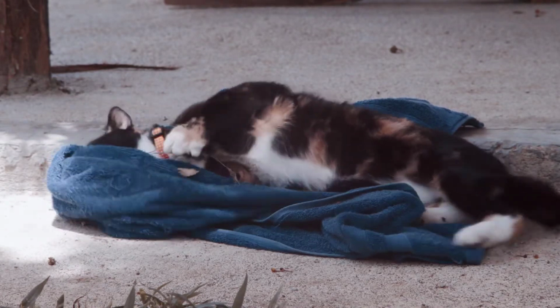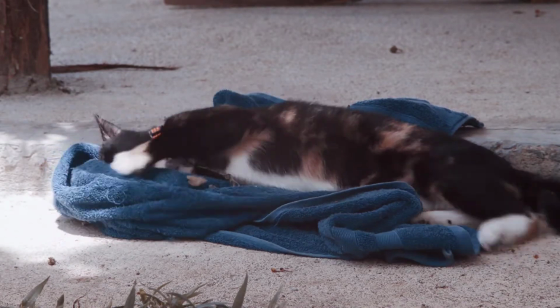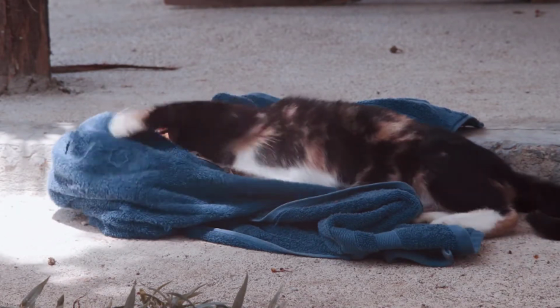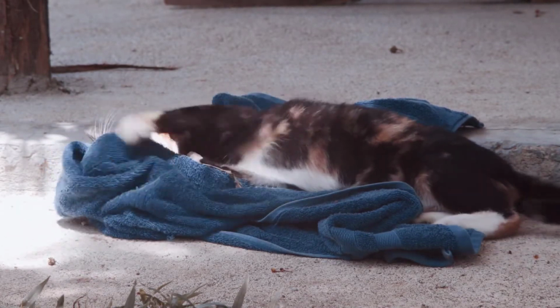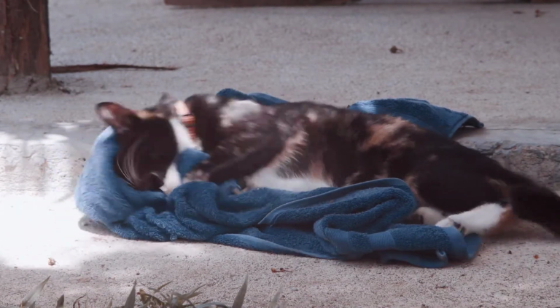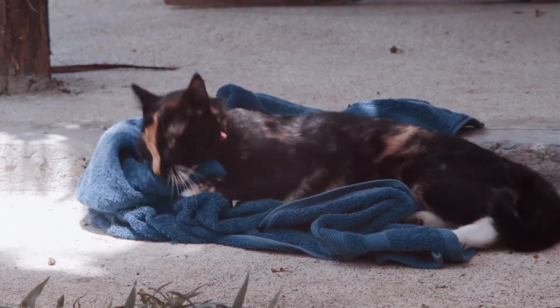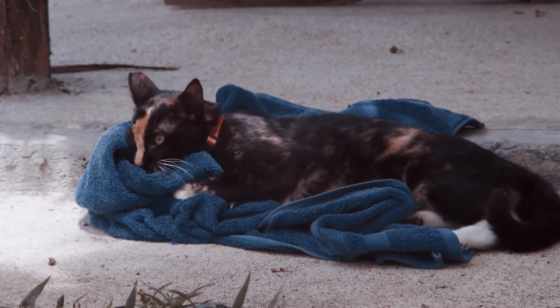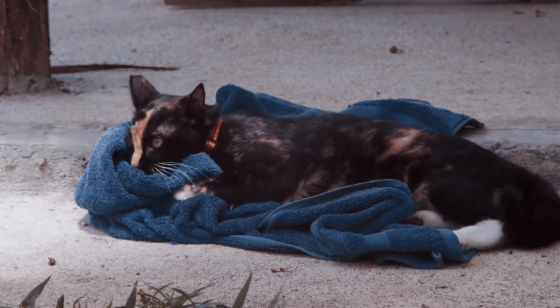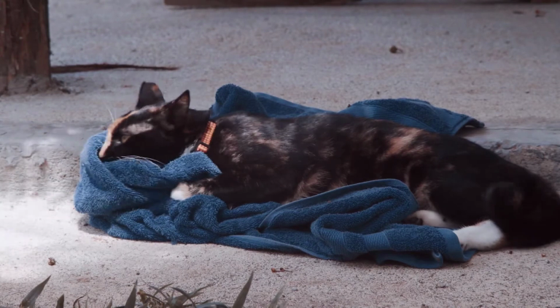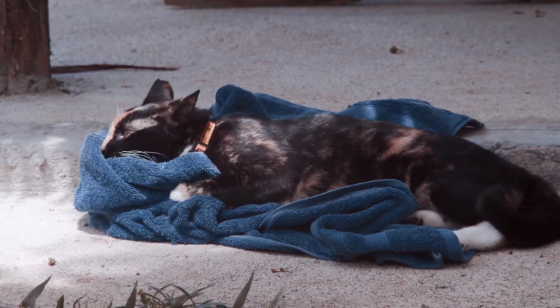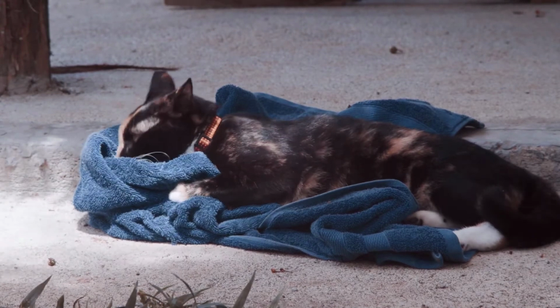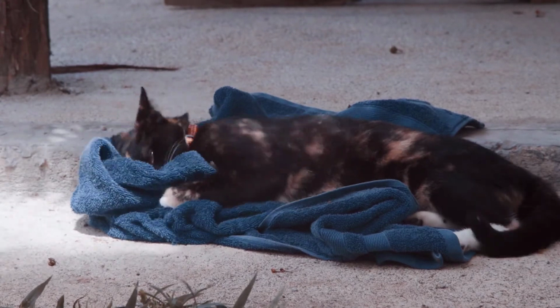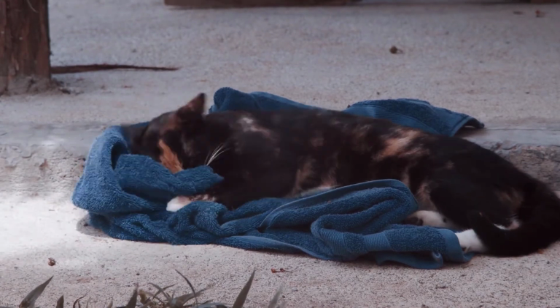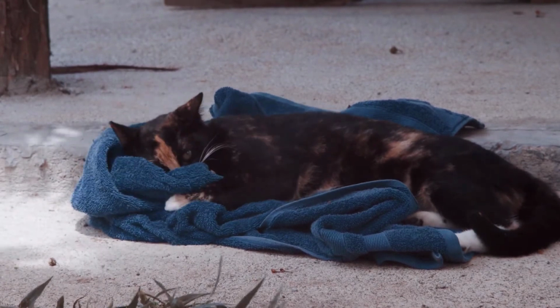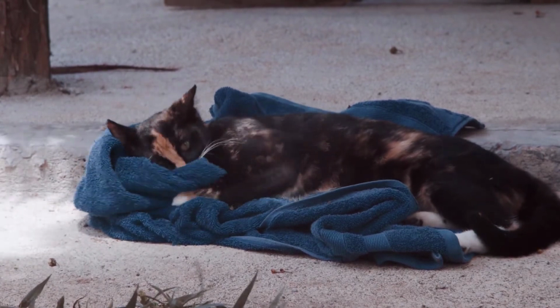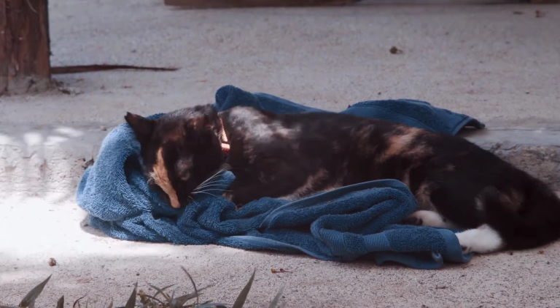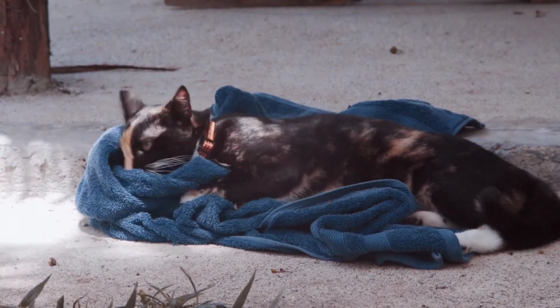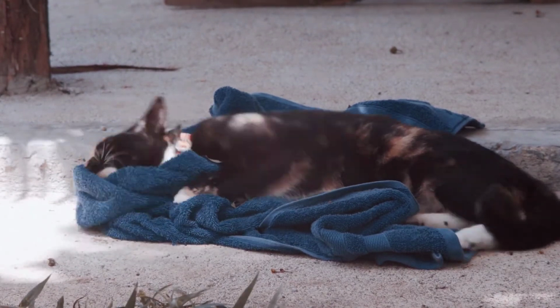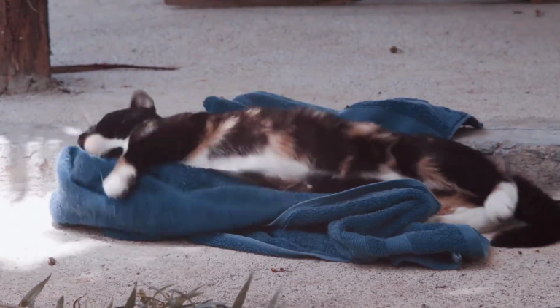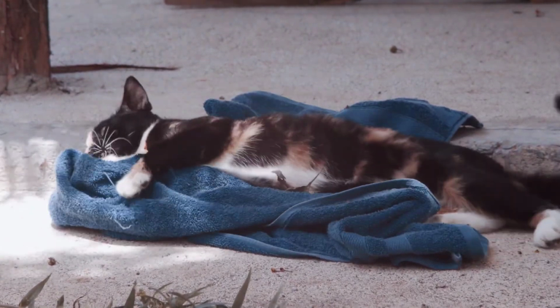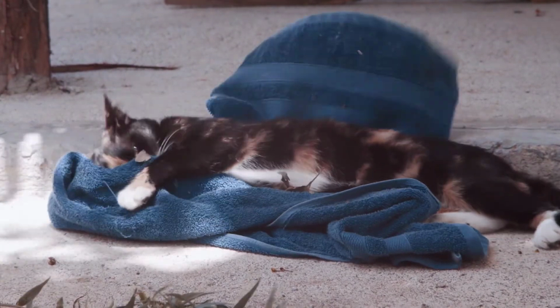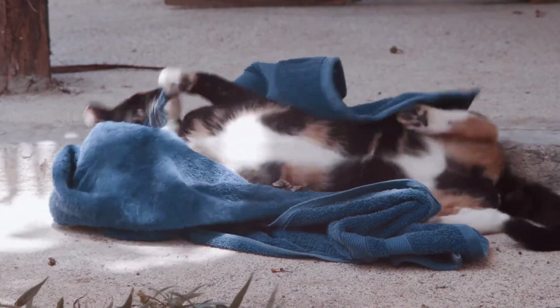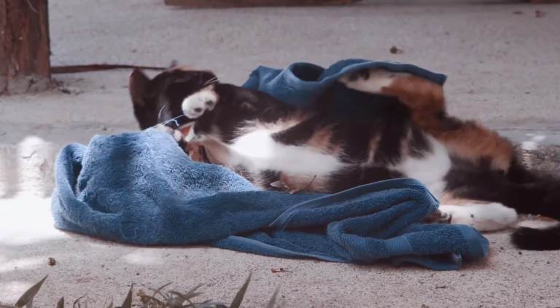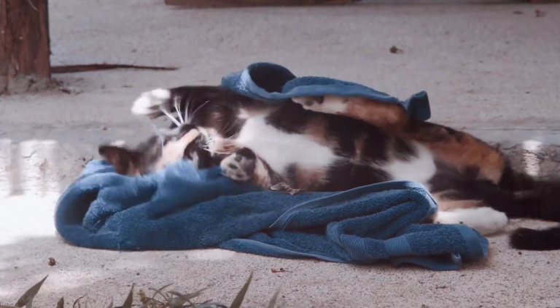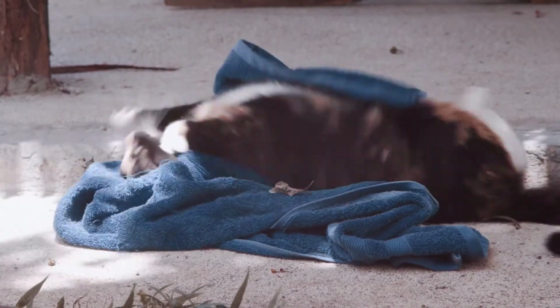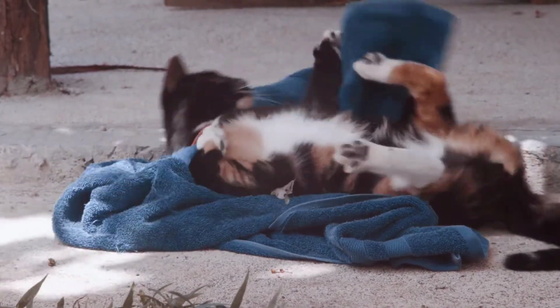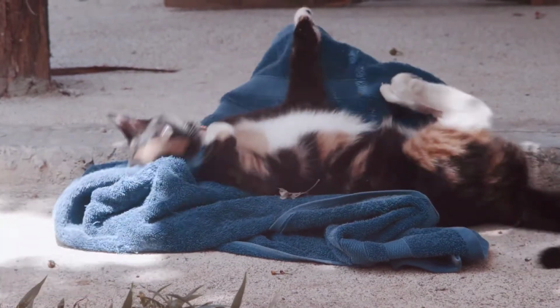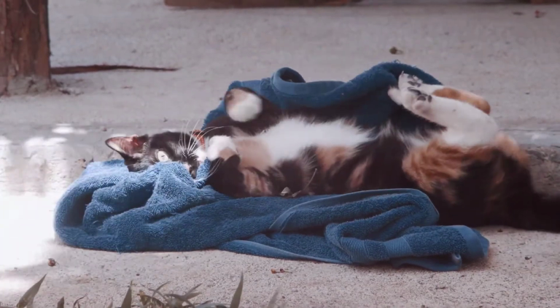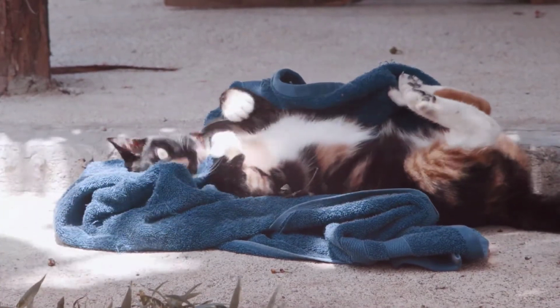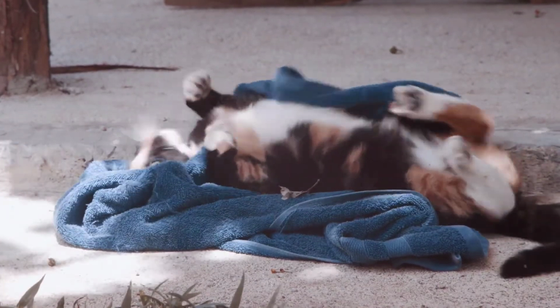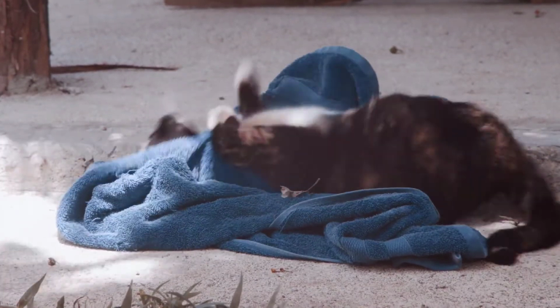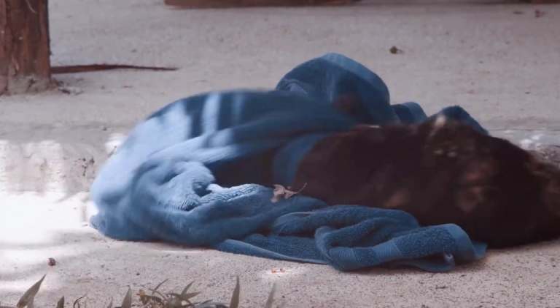However, you might notice tapeworm segments crawling around your cat's back and or in their stool, an itchy bottom in your pet causing them to lick or bite the area, or scoot along the ground in an attempt to relieve the itch. Other signs include weight loss and general malaise.